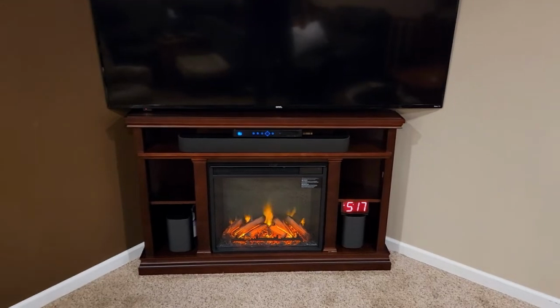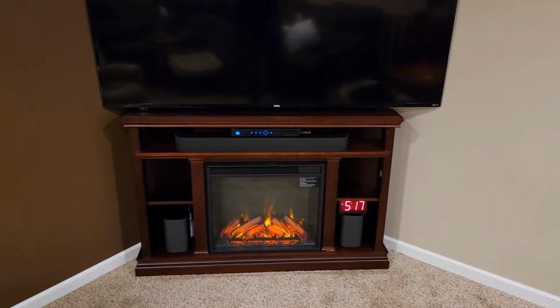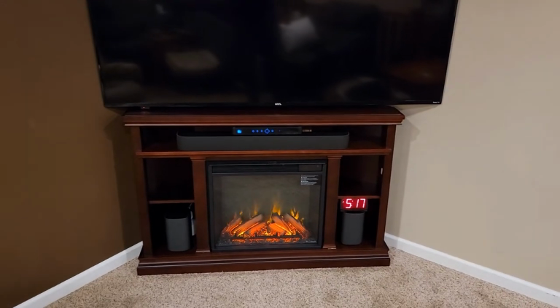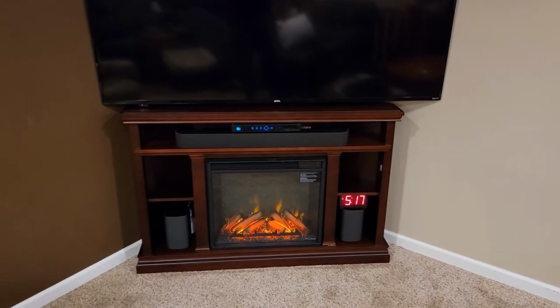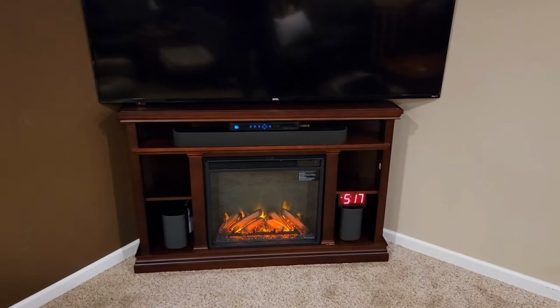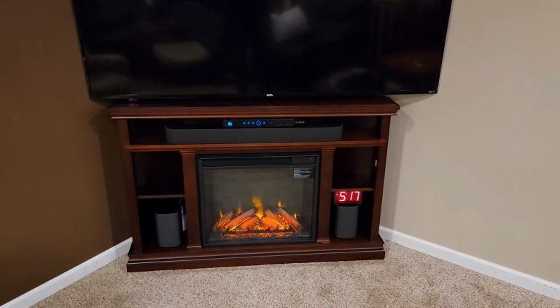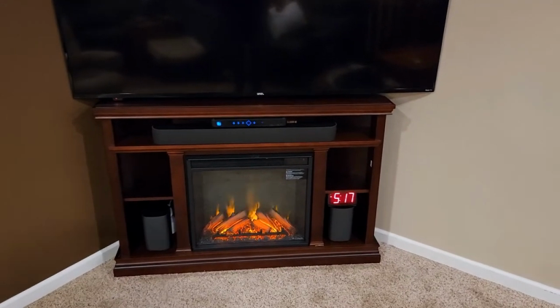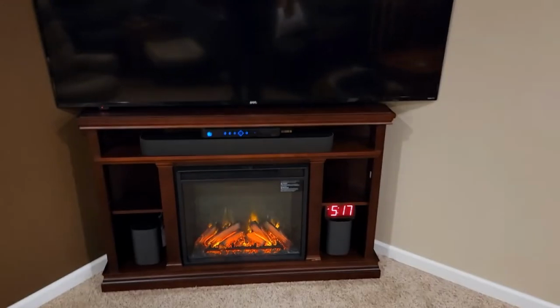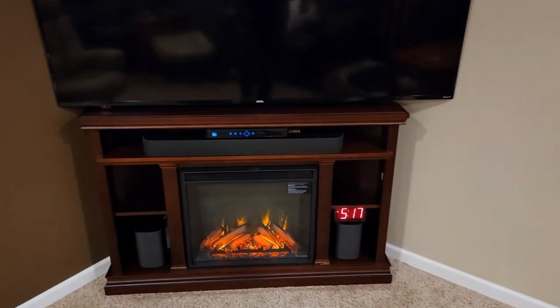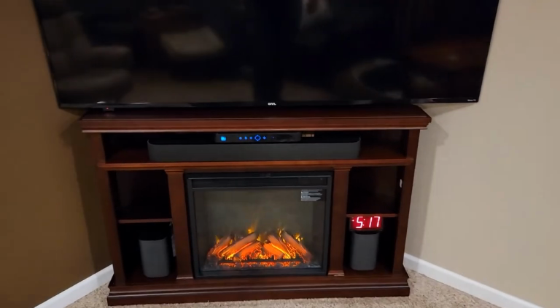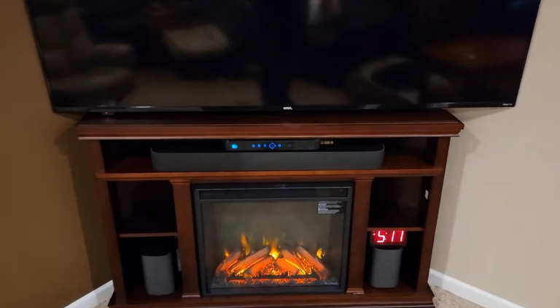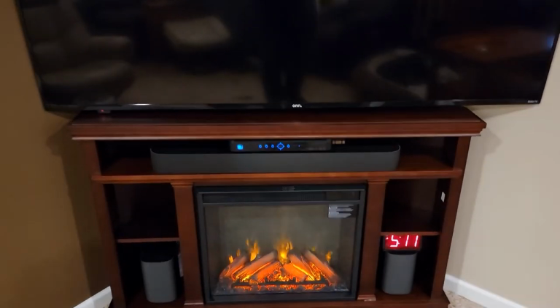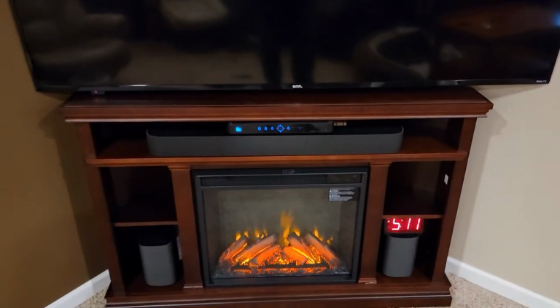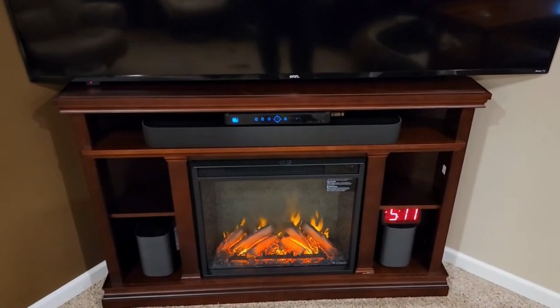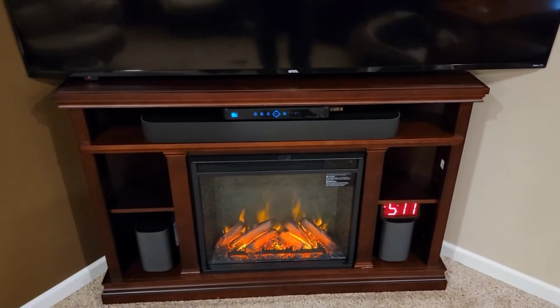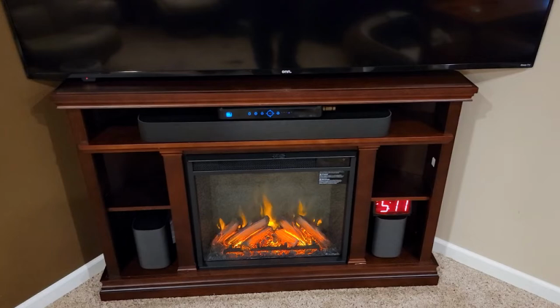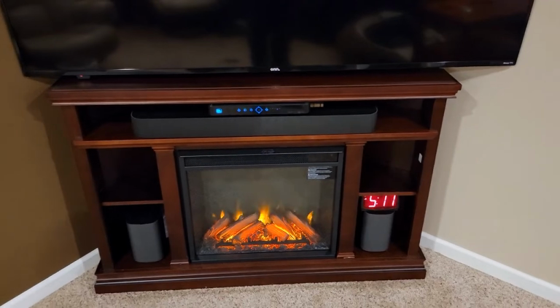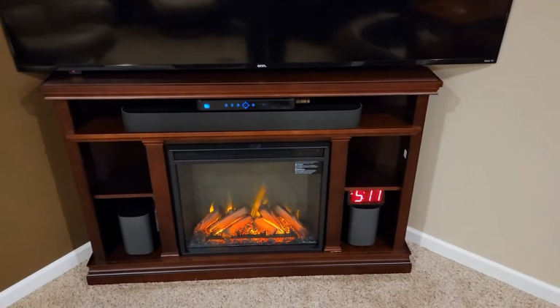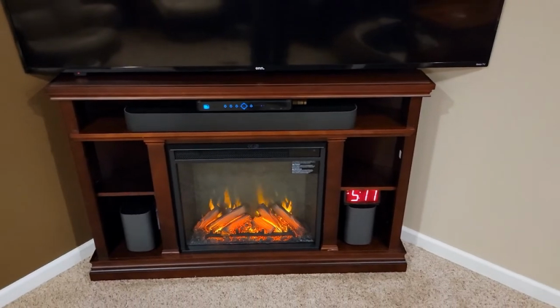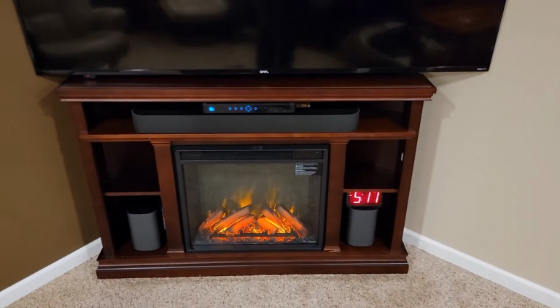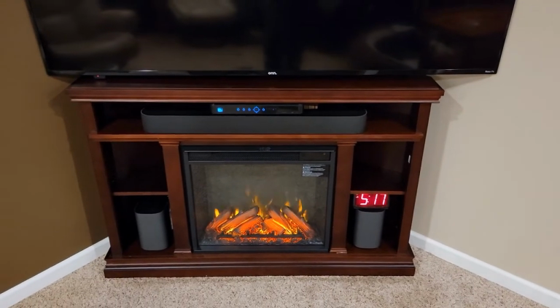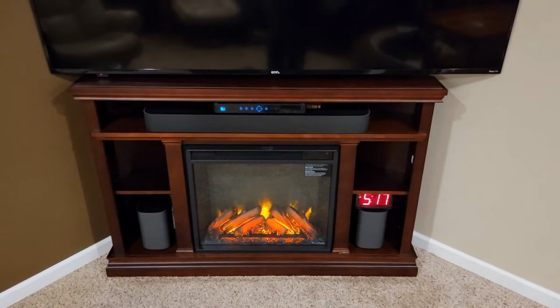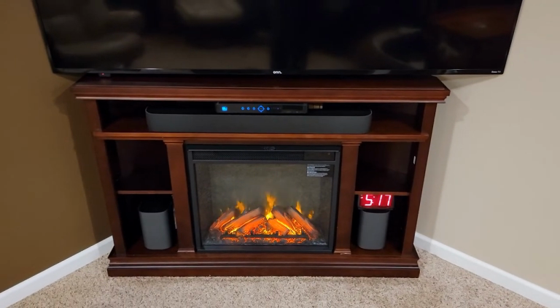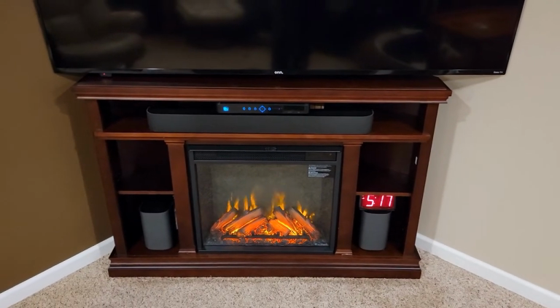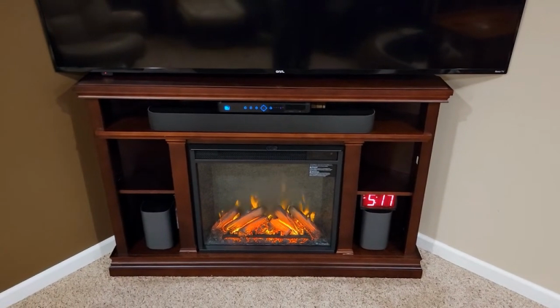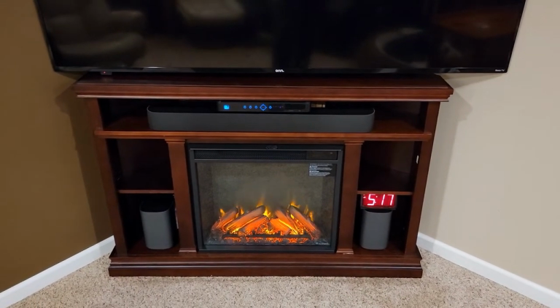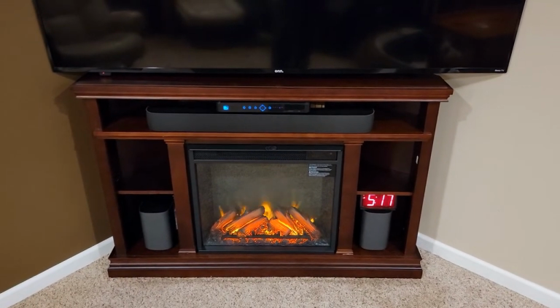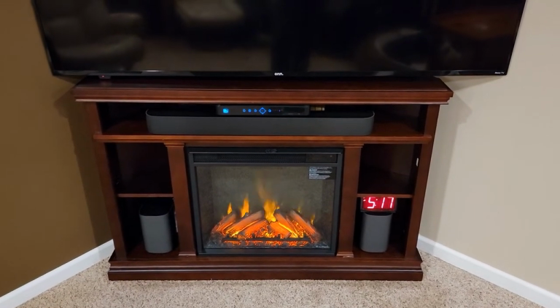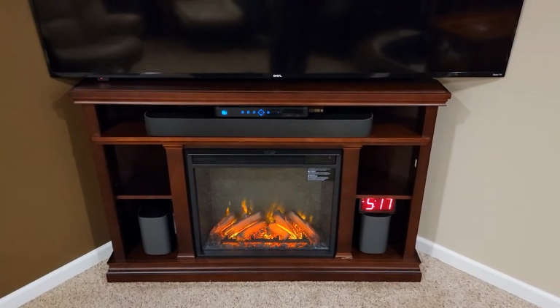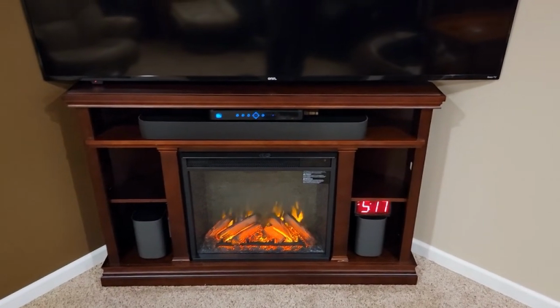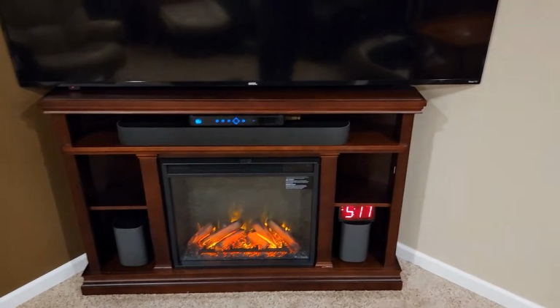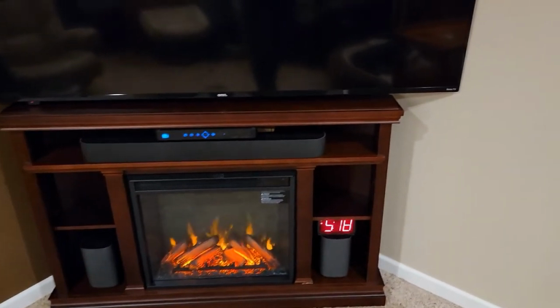We've got it all installed and it looks really nice. Getting all the cables back there was kind of a chore — that can be kind of tricky.